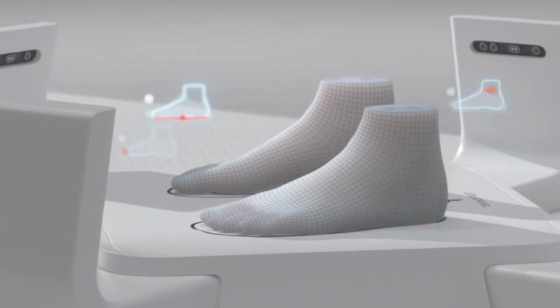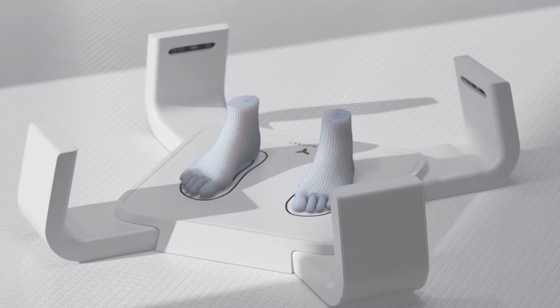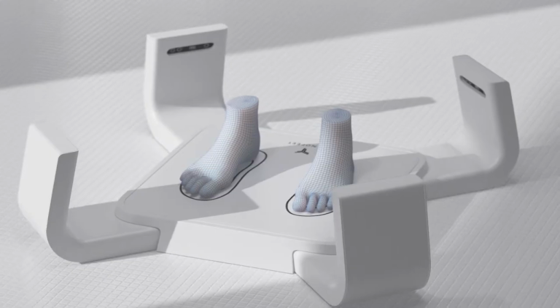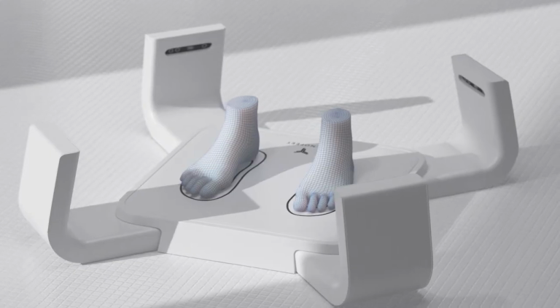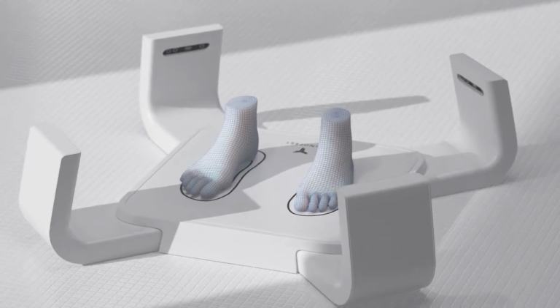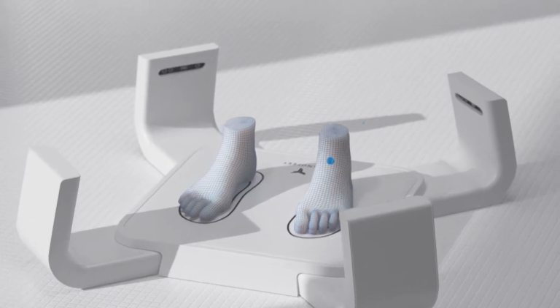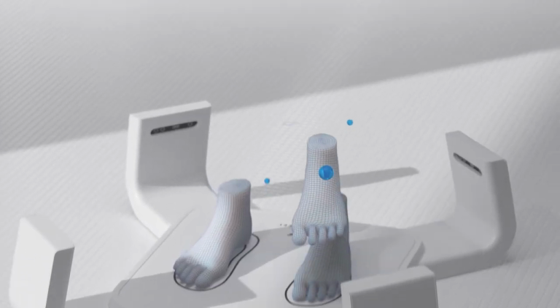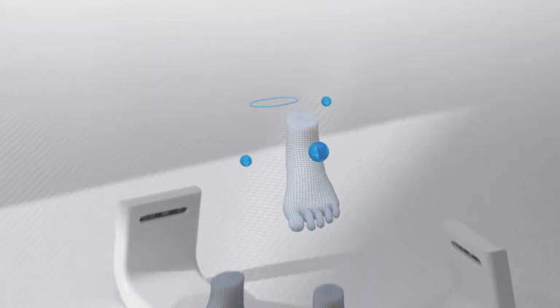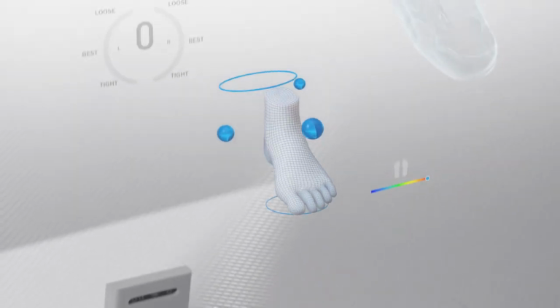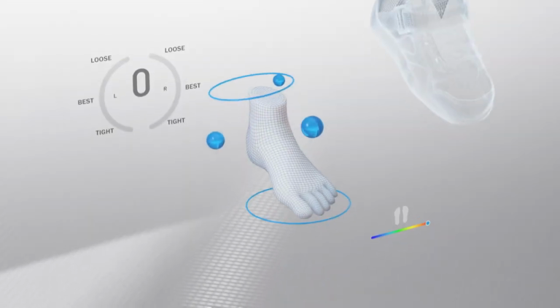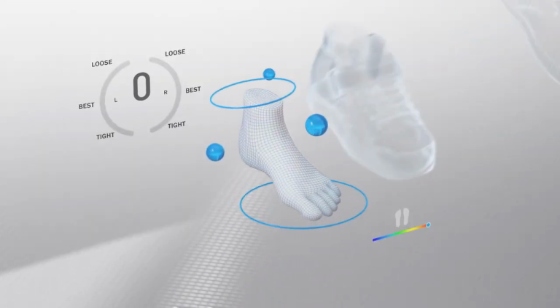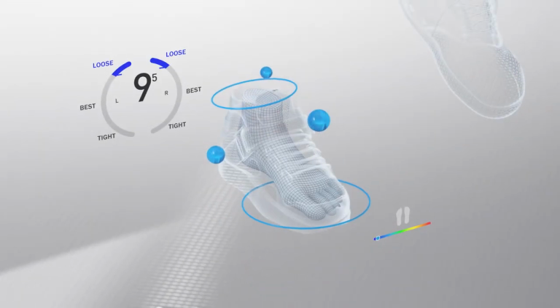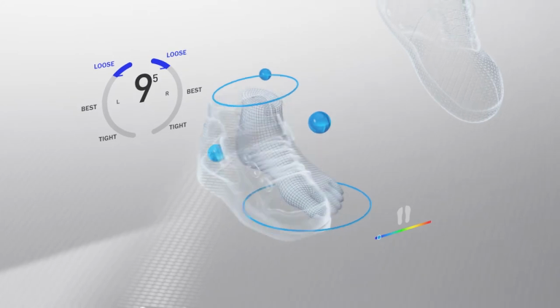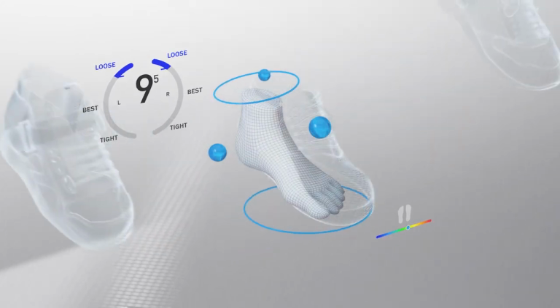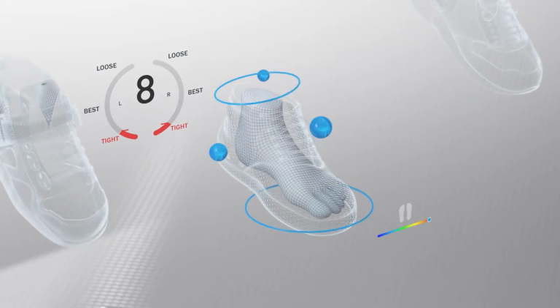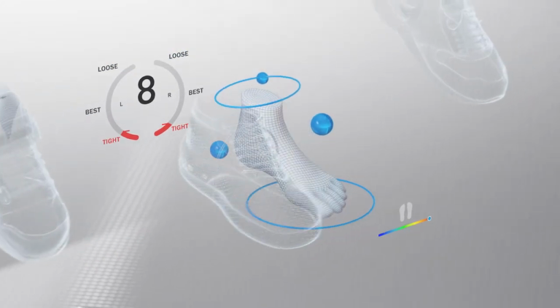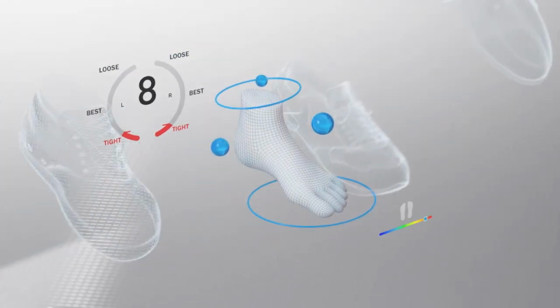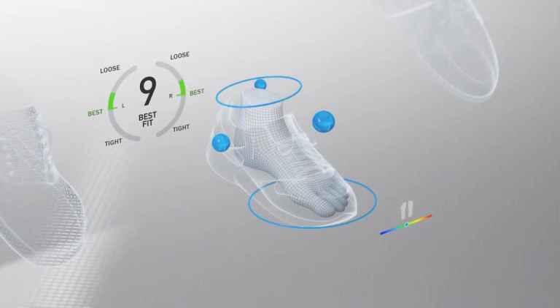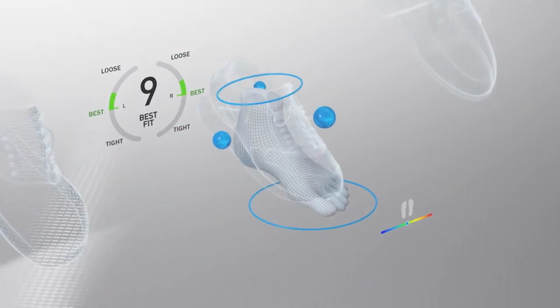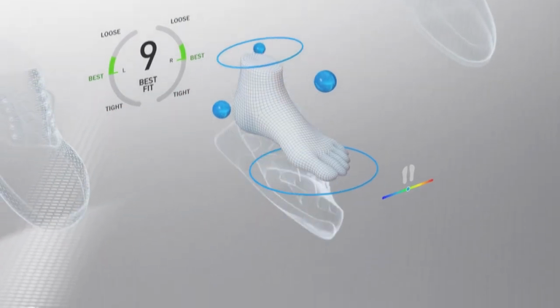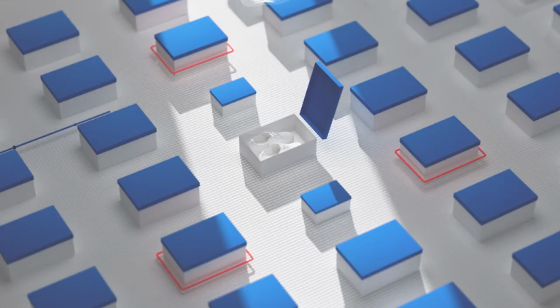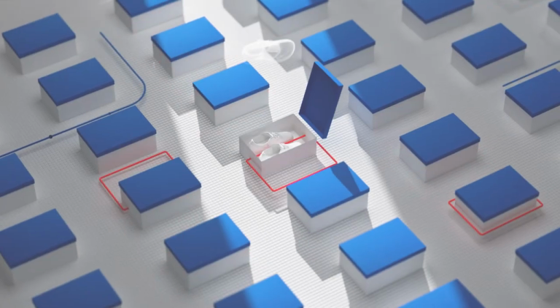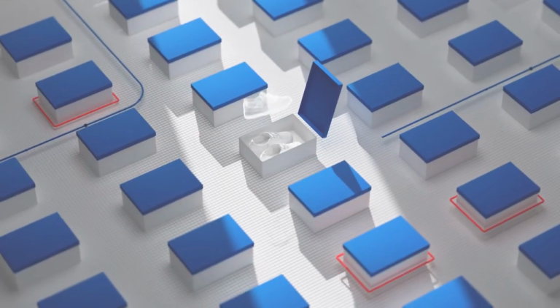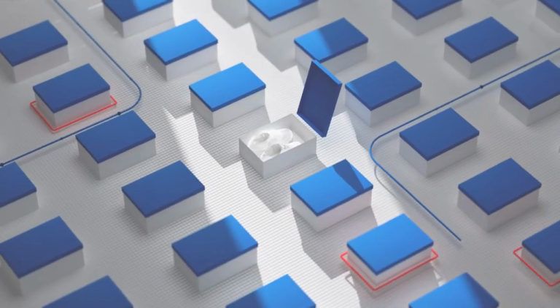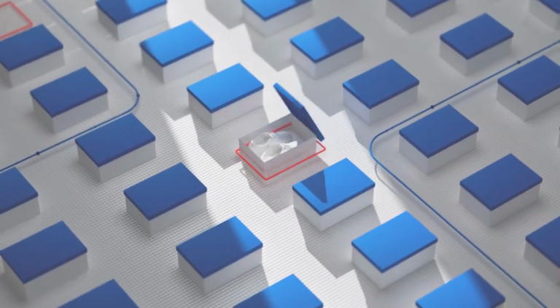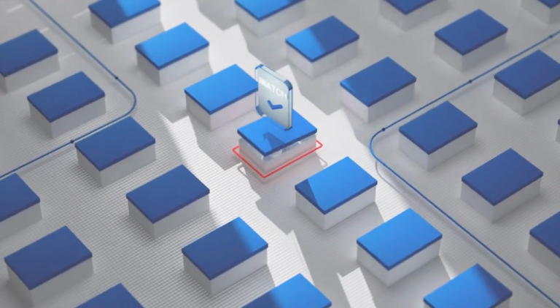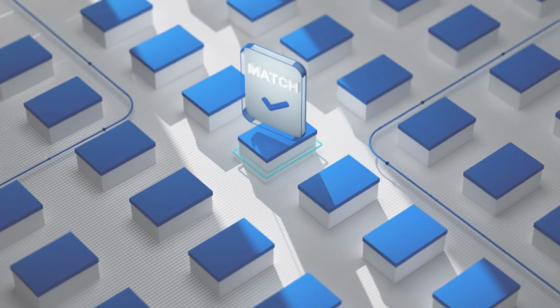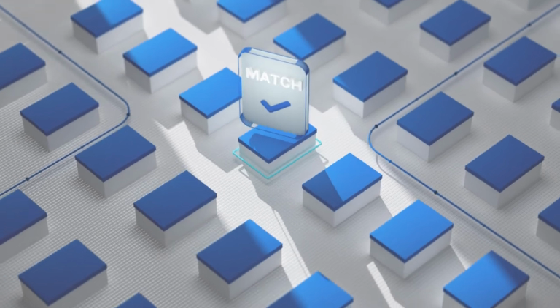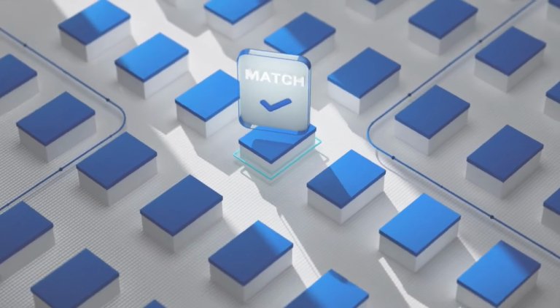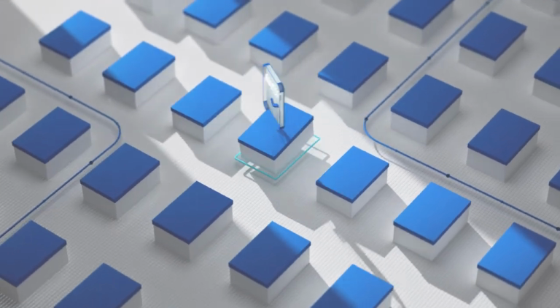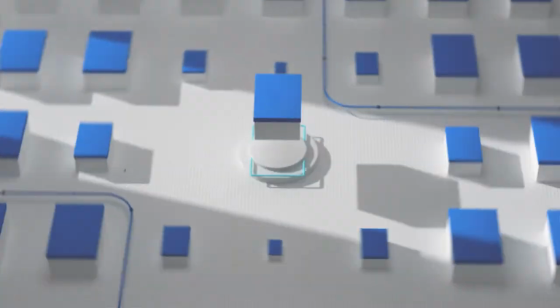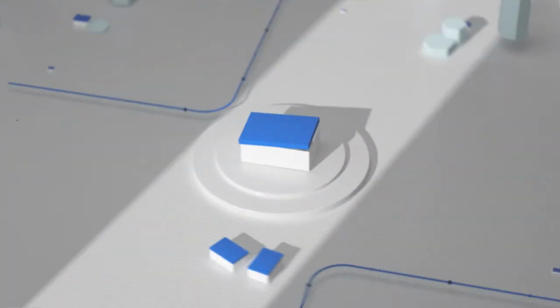Artificial intelligence and machine learning algorithms match the generated foot profile with available inventory, feeding the results into a virtual gallery of perfectly matched footwear for the shopper to browse.